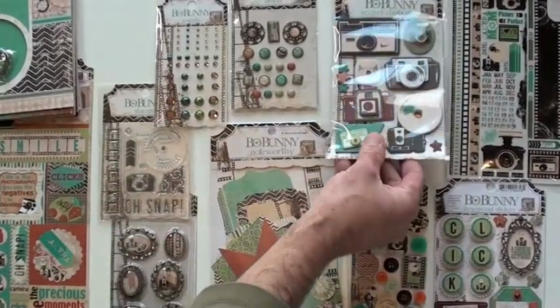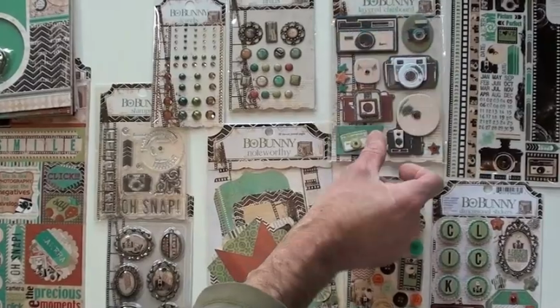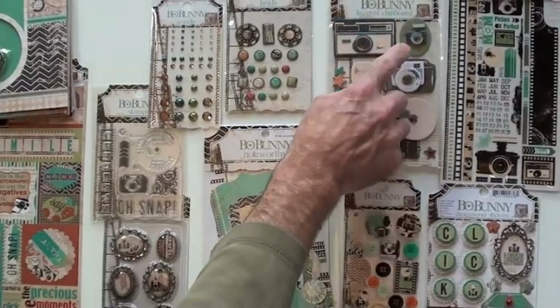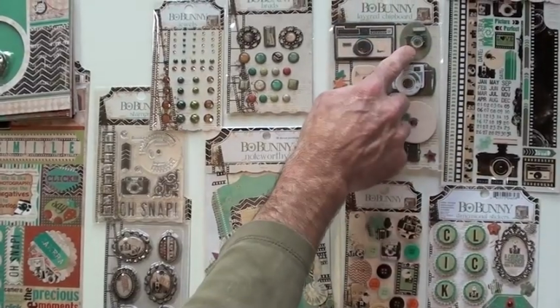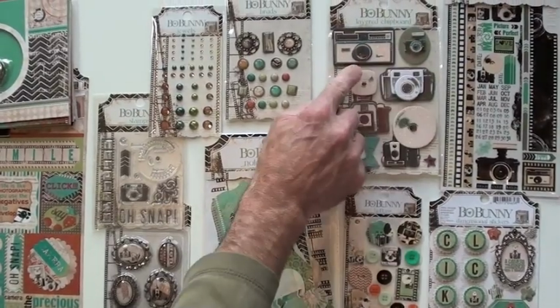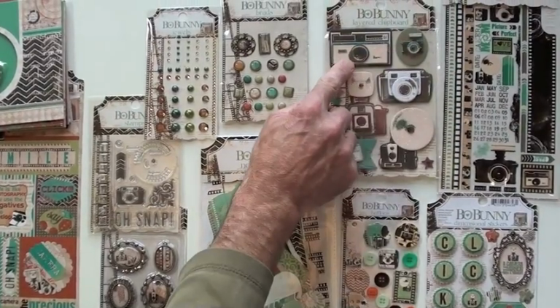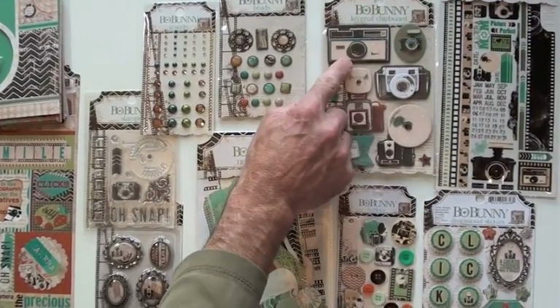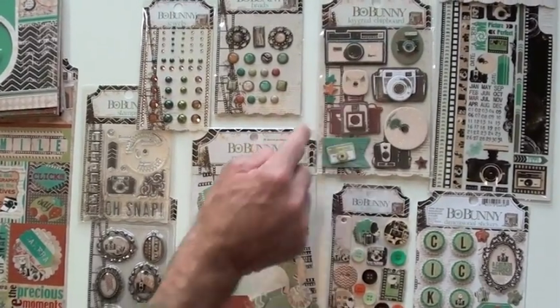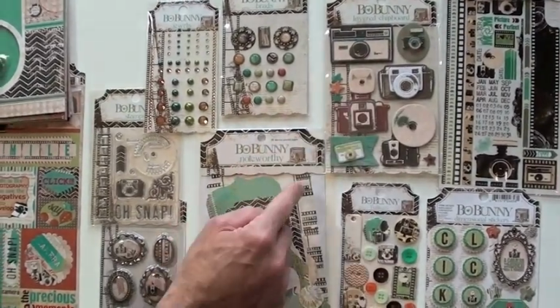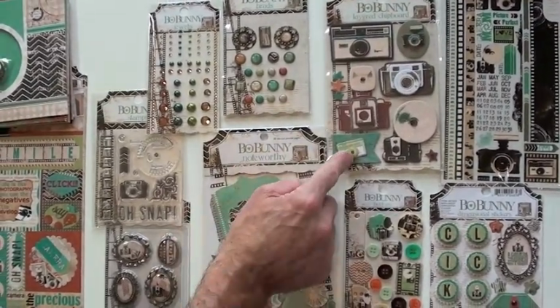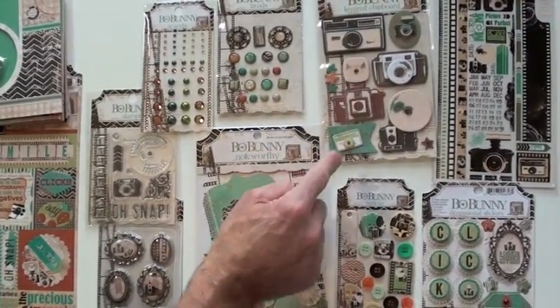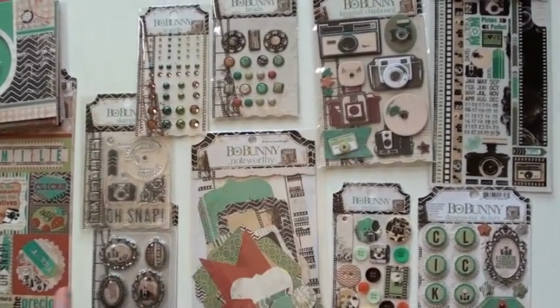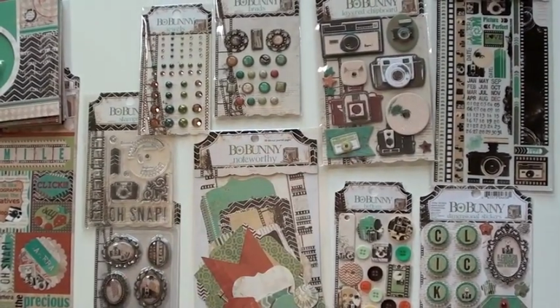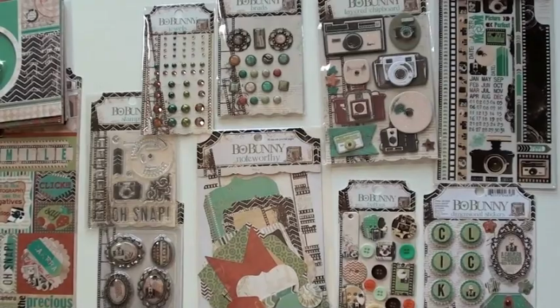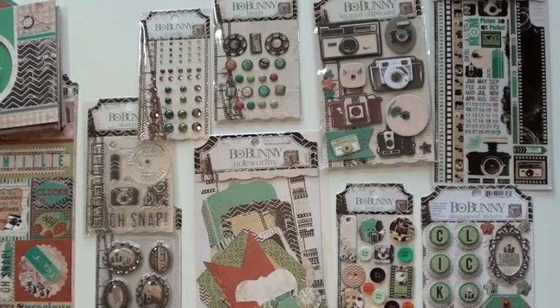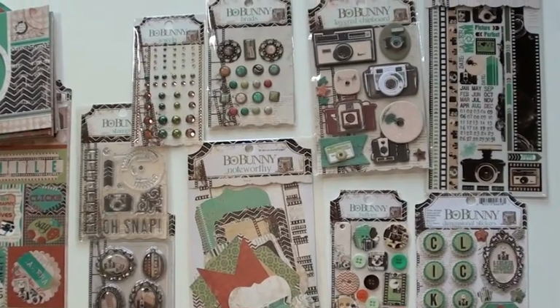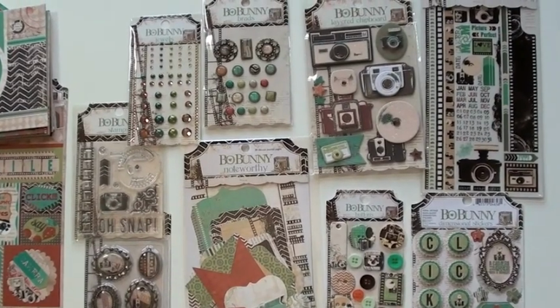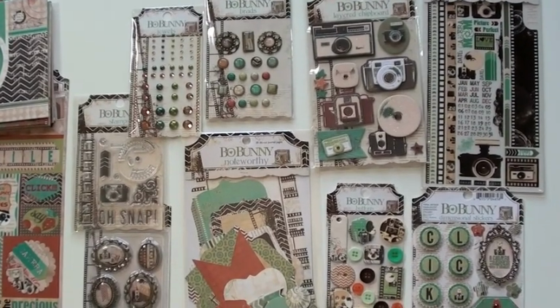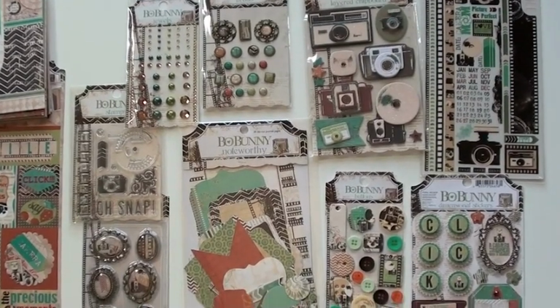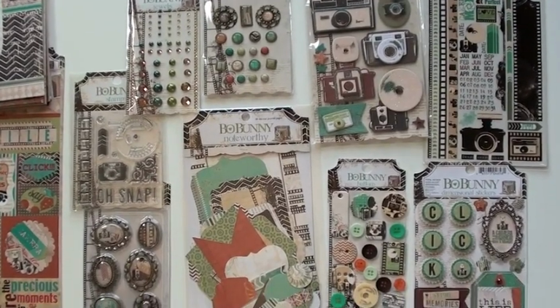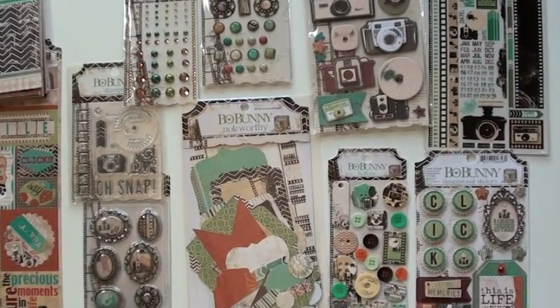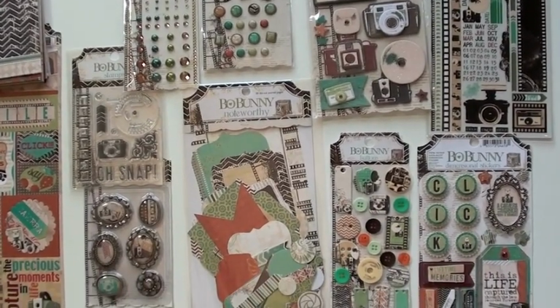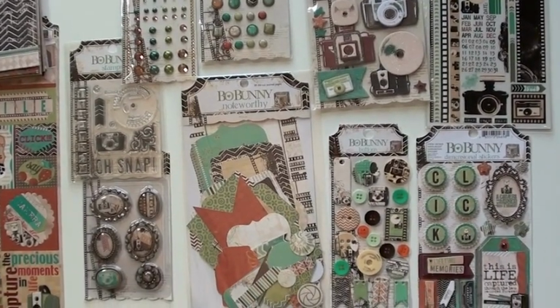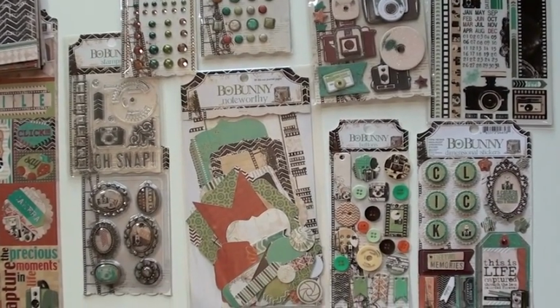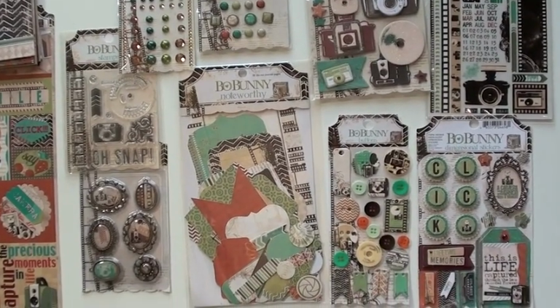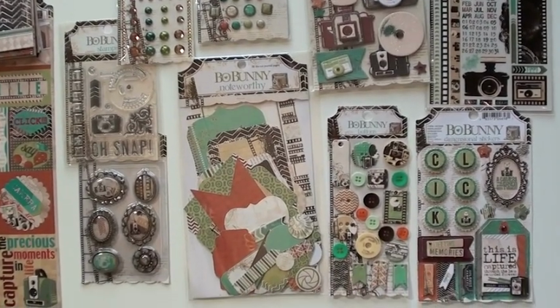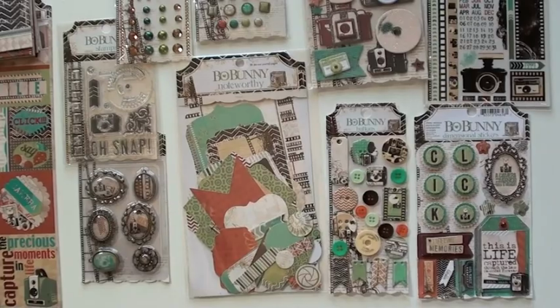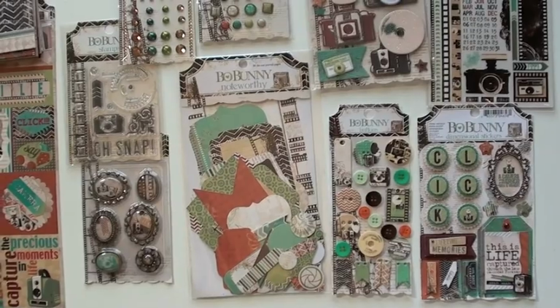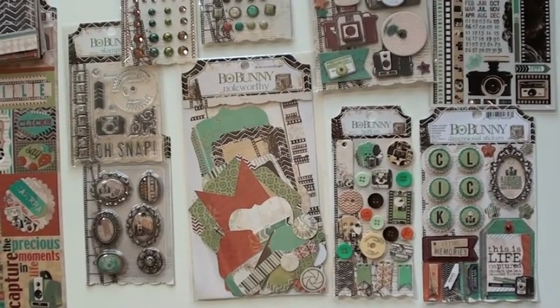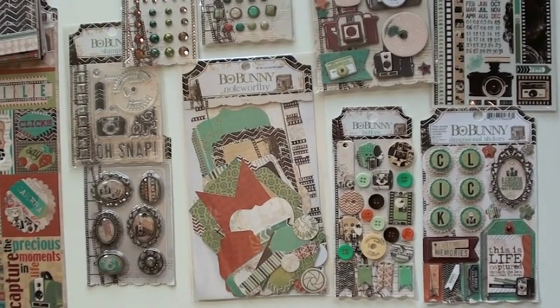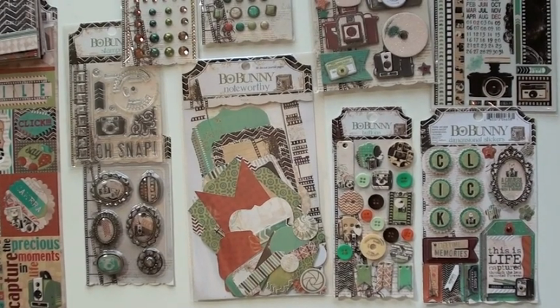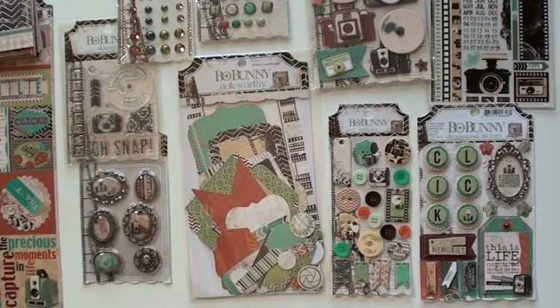And they have a really nice fine glitter and a little jewel in the middle — very well done. The rub-ons, packed. We have dimensional stickers down below — big fan of those. The buttons, super fun.